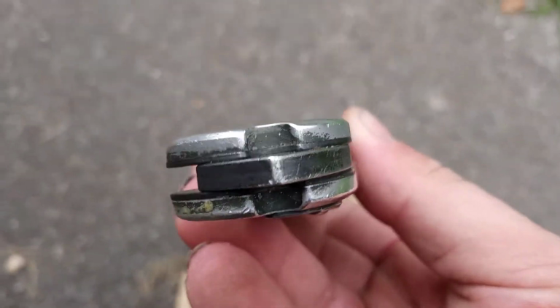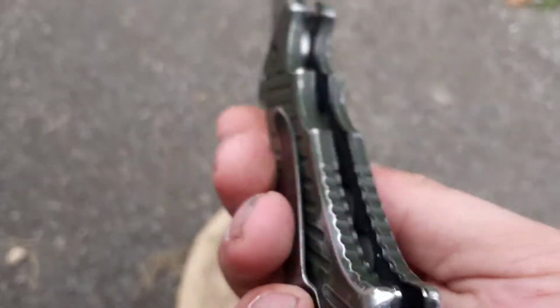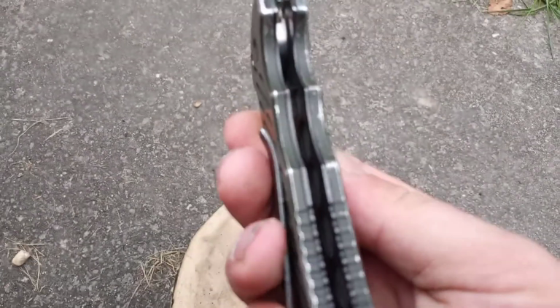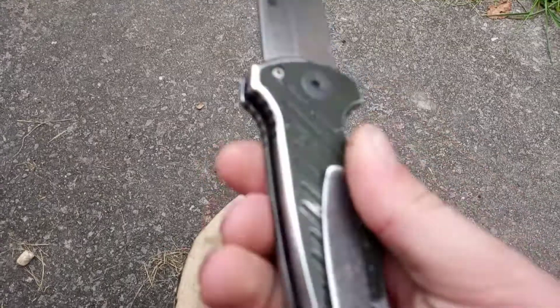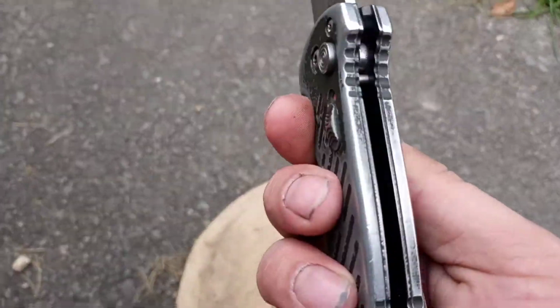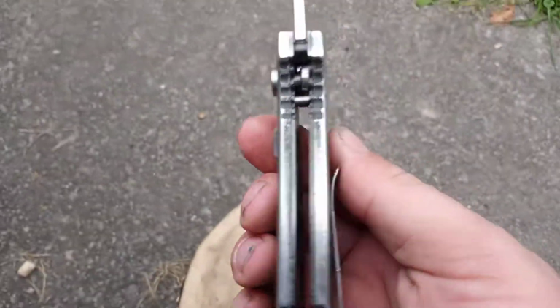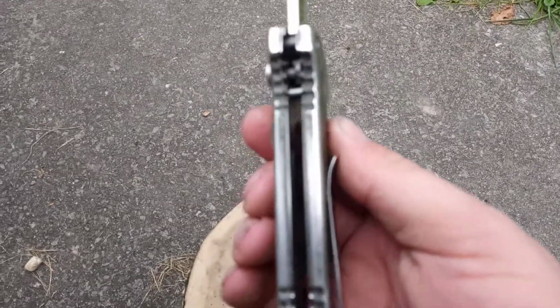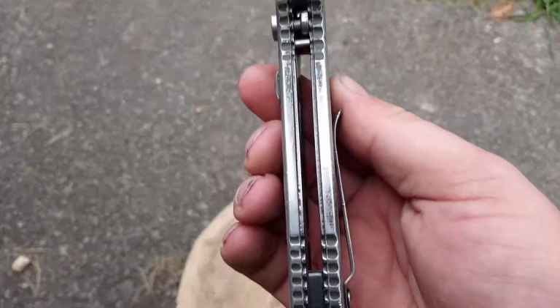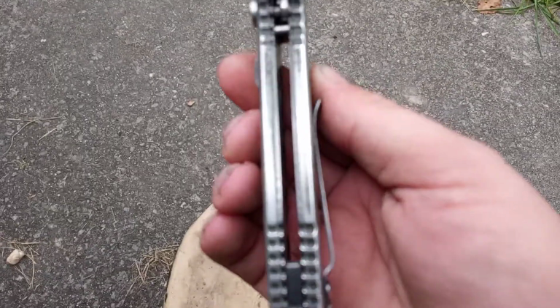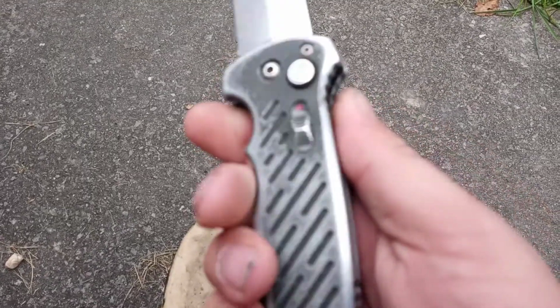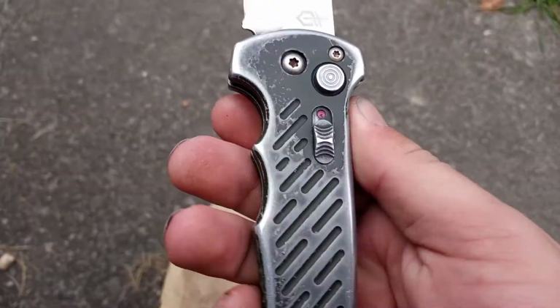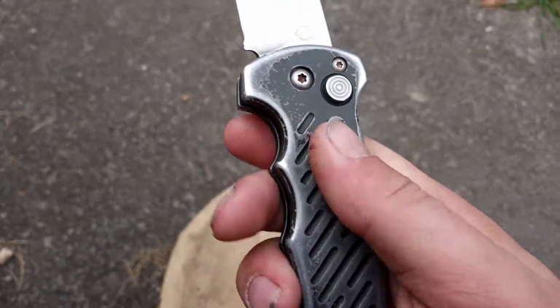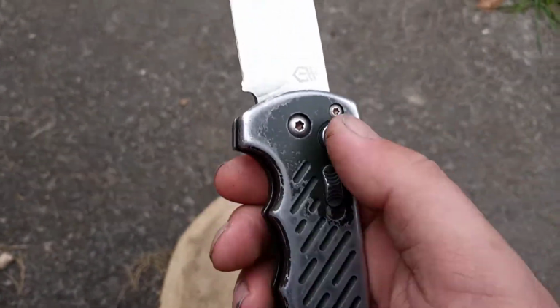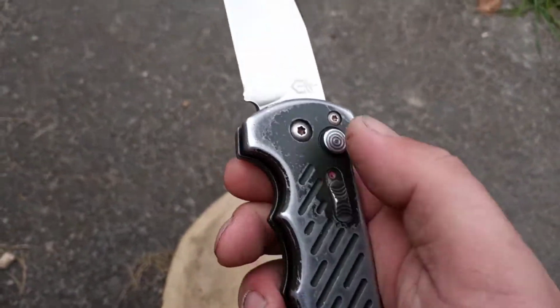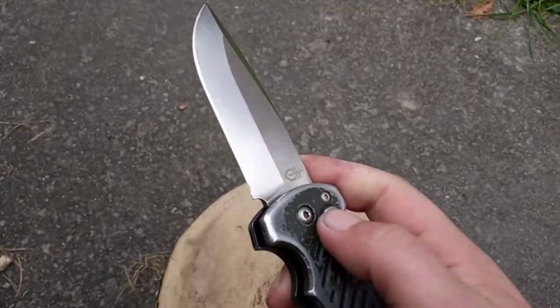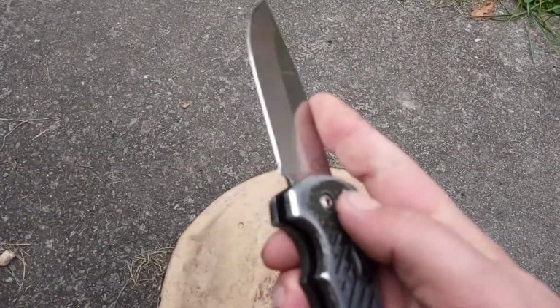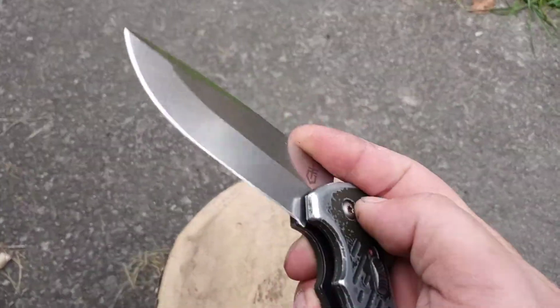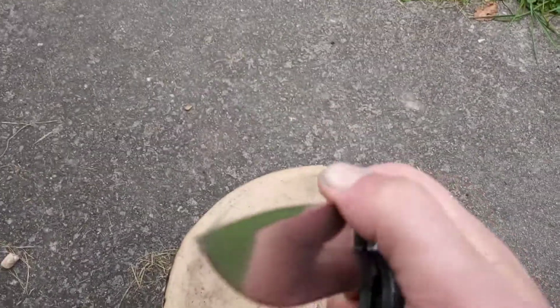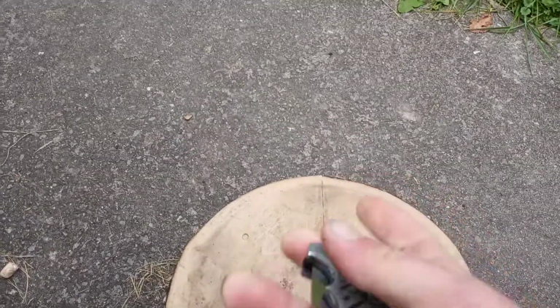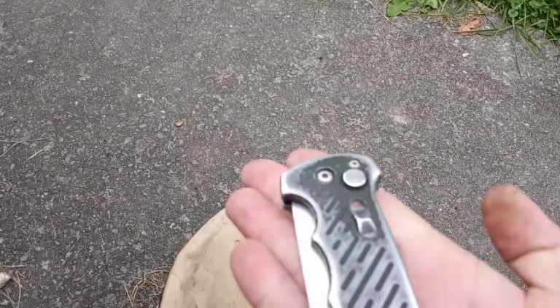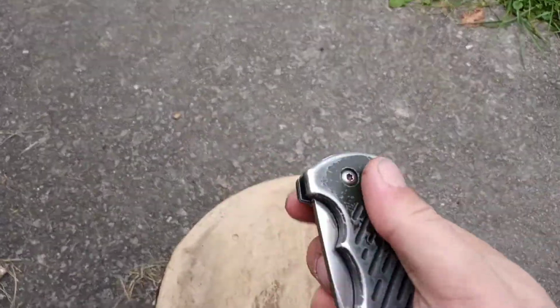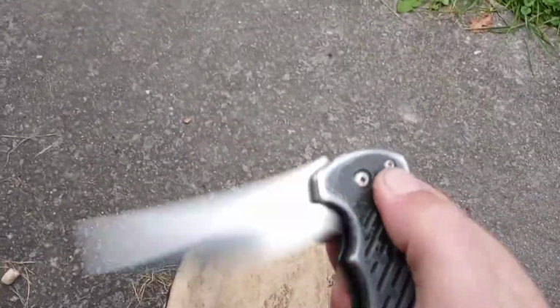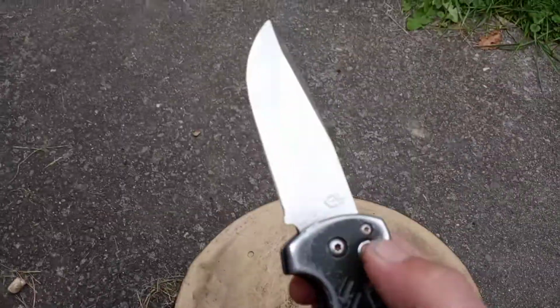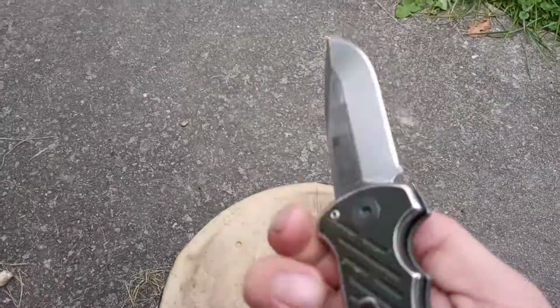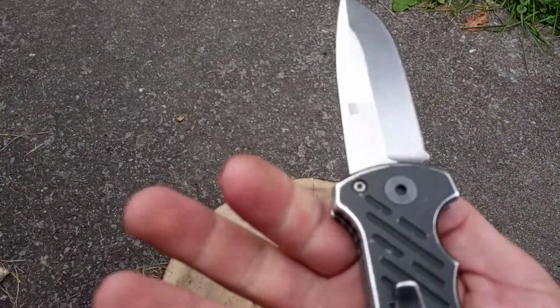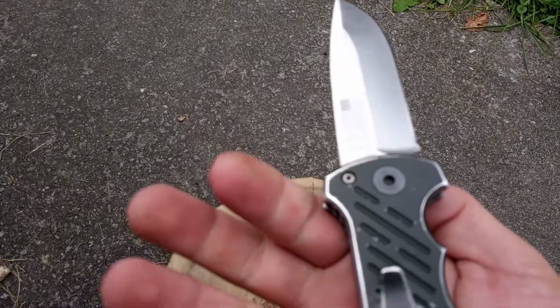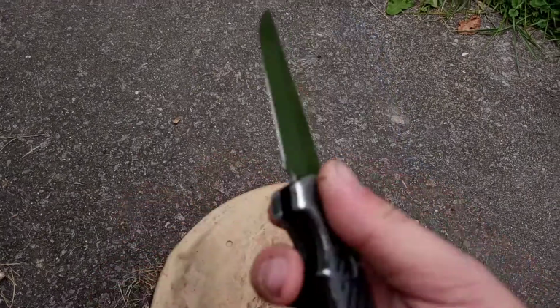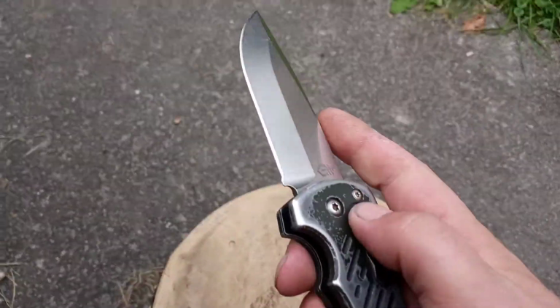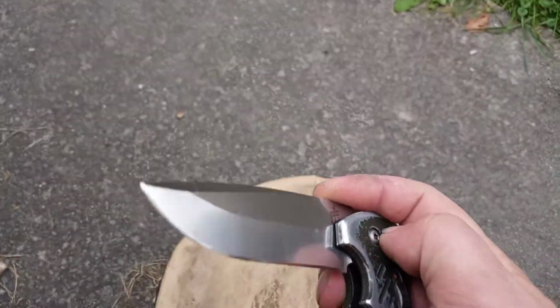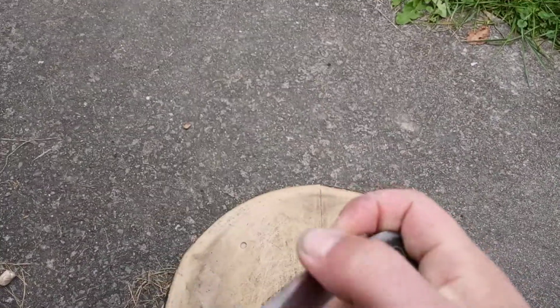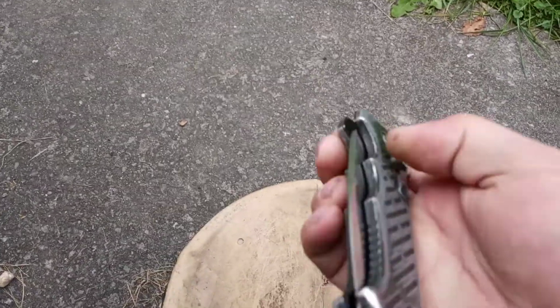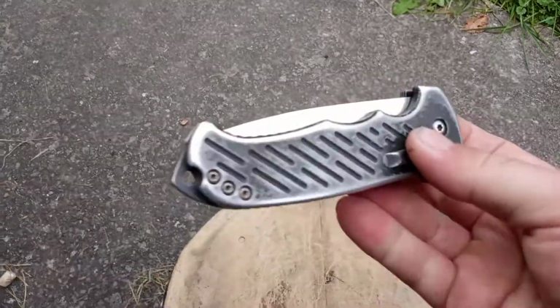It's a little heavier than most daily carry knives, but it's got a little switch for safety. The cool thing is you can close it and open it with one hand. It fires every time — I haven't had an issue with it jamming or anything.